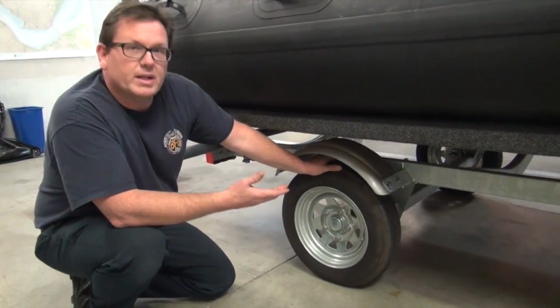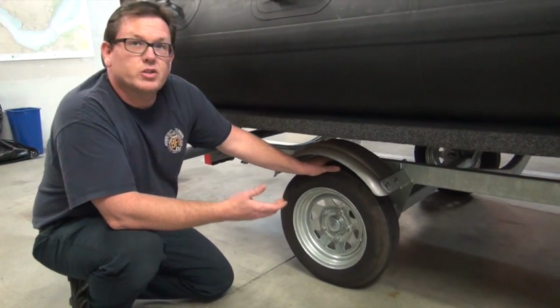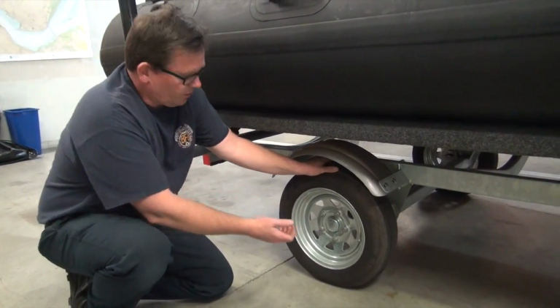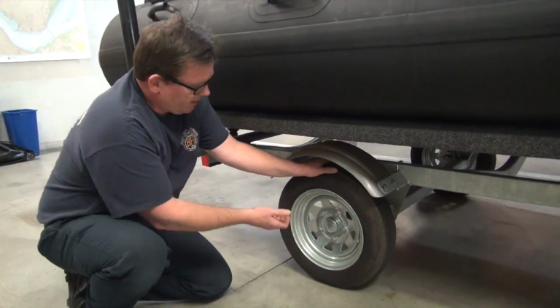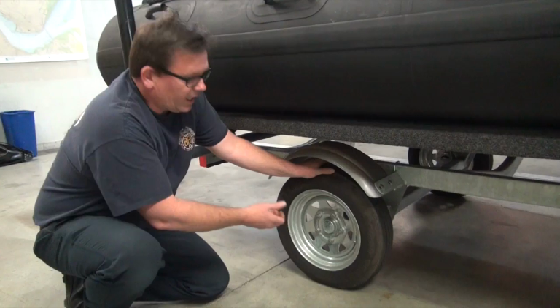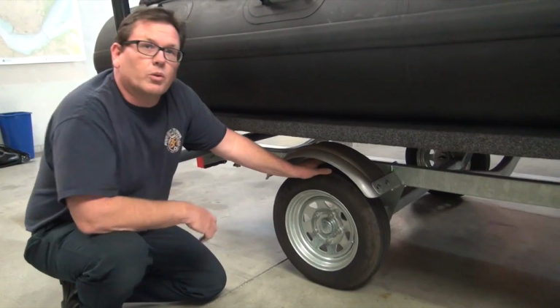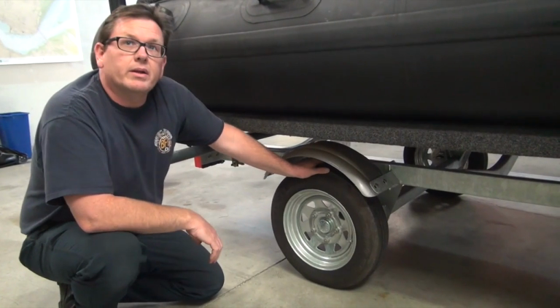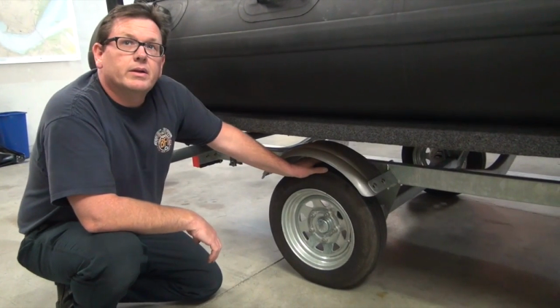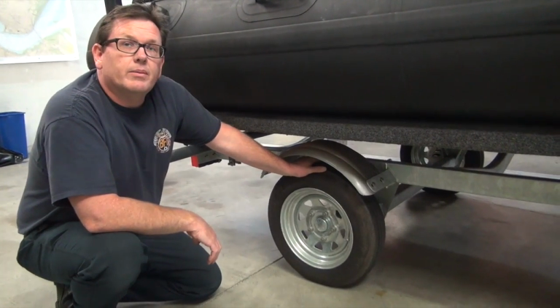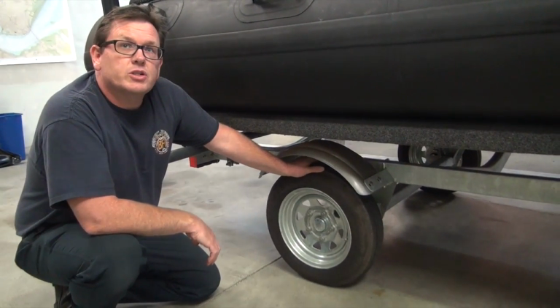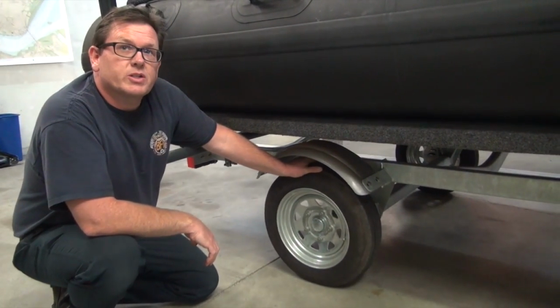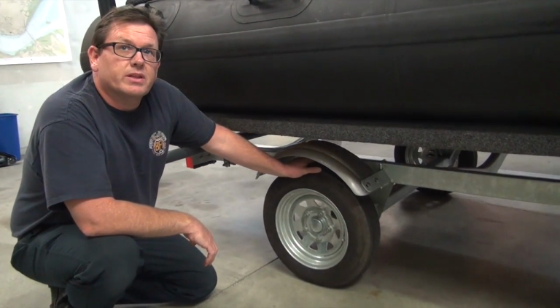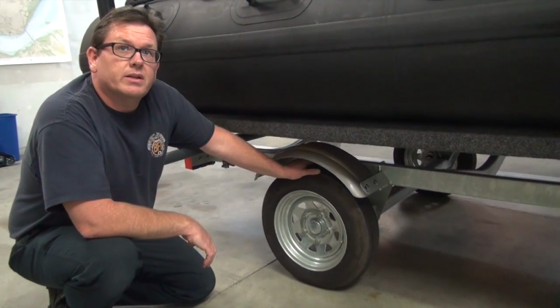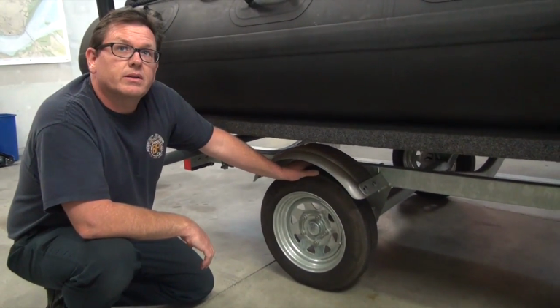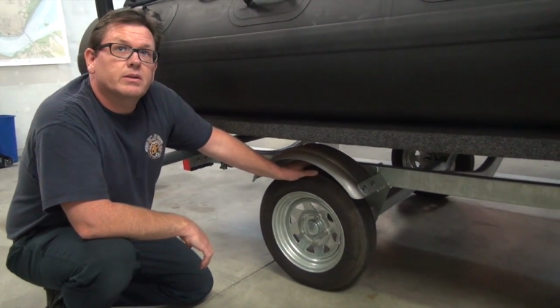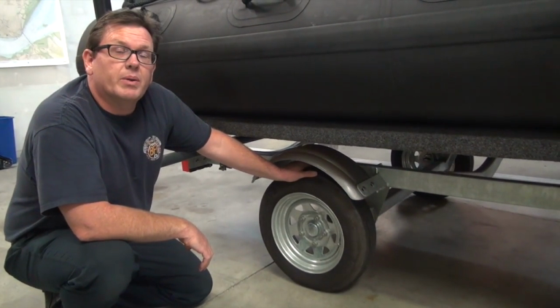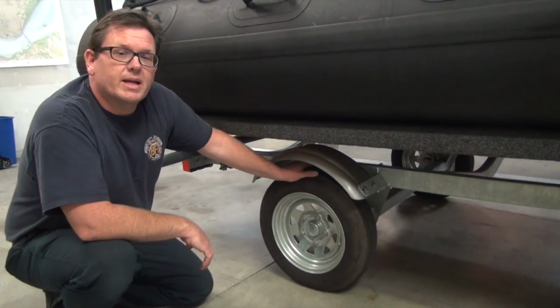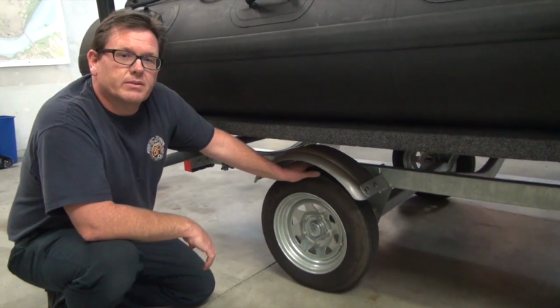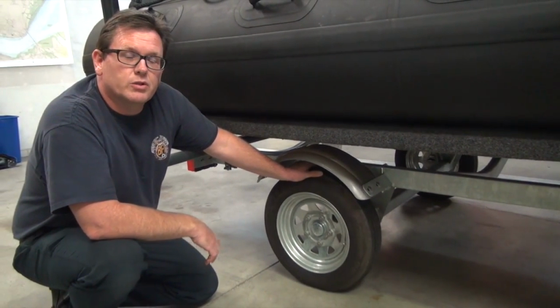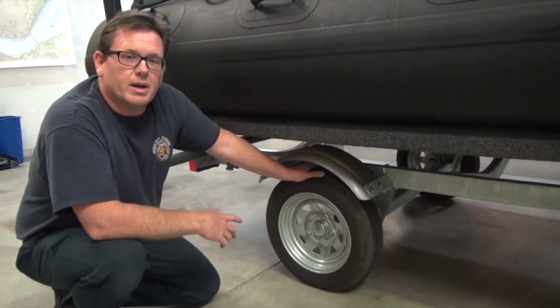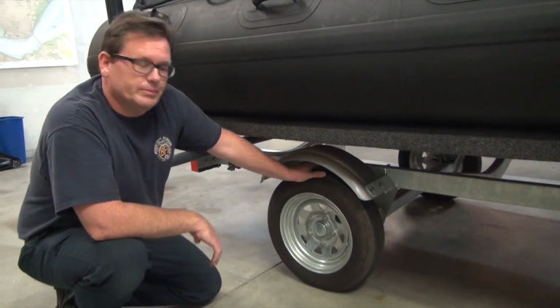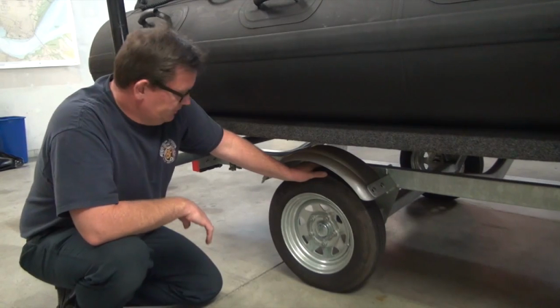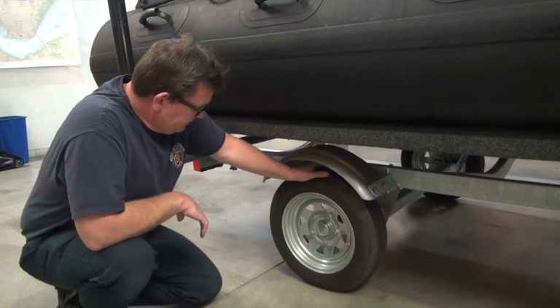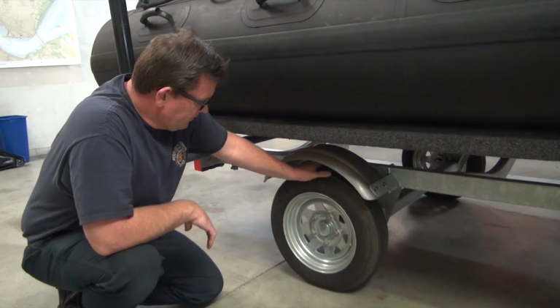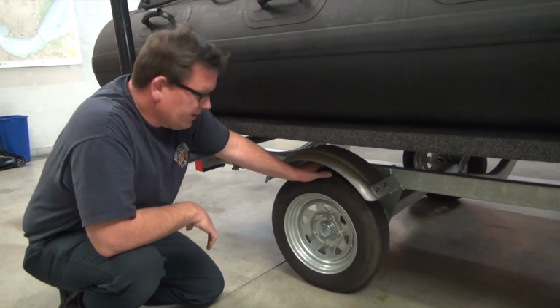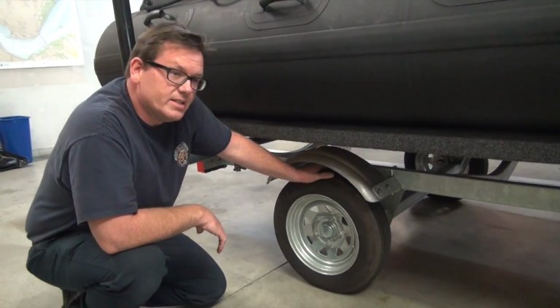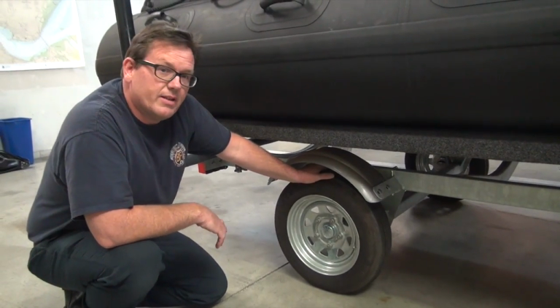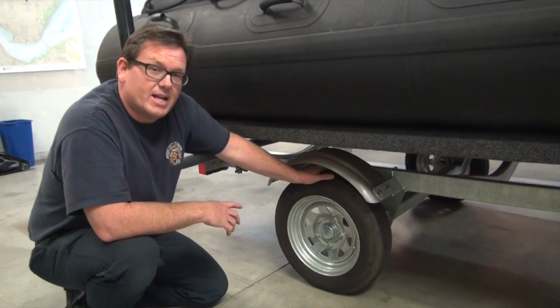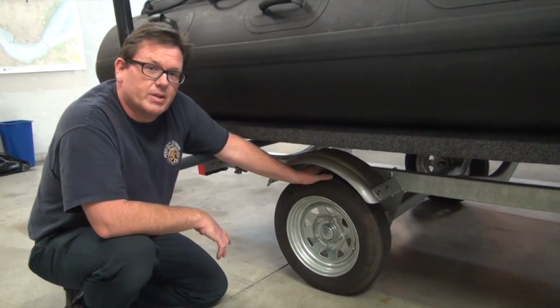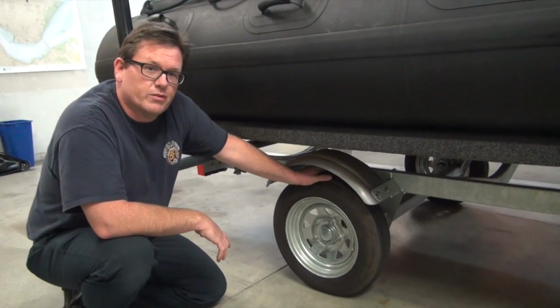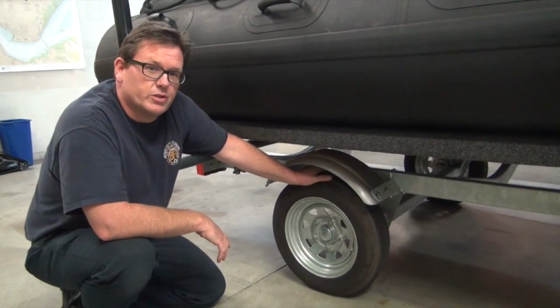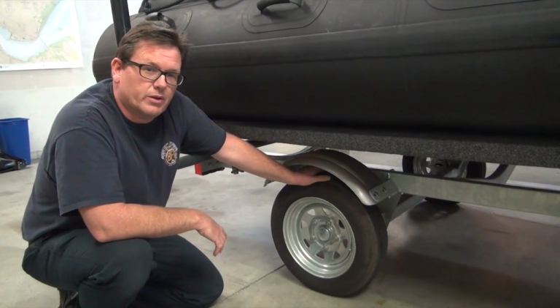The occasional check is to rock the trailer back and forth — best done by lifting the trailer and rocking it a little to make sure the bearing hasn't loosened up. If it has, that's a service issue and it would go down to the corp yard for maintenance.